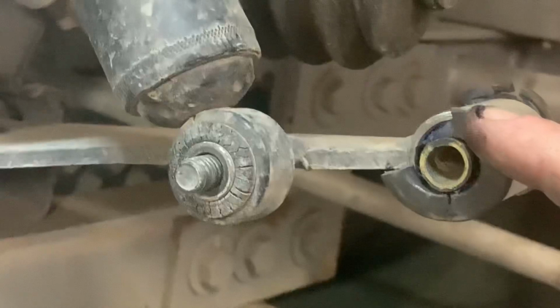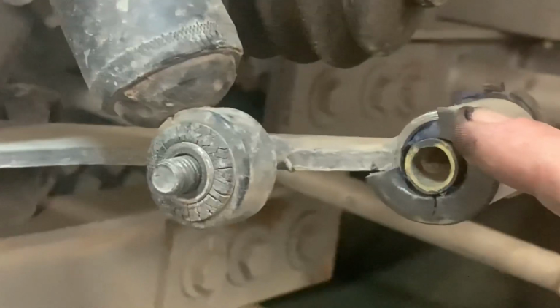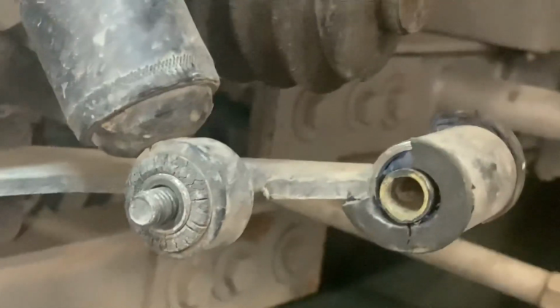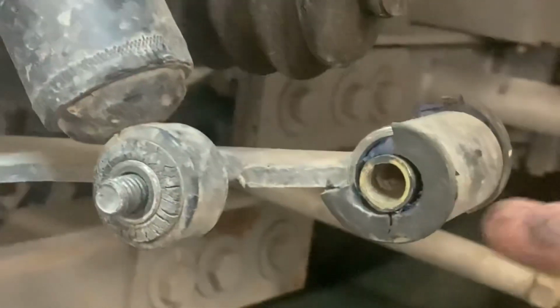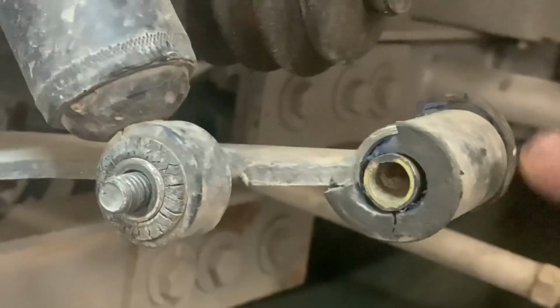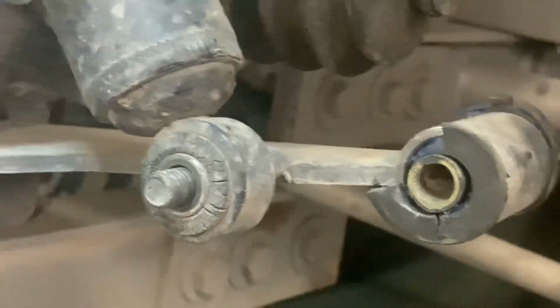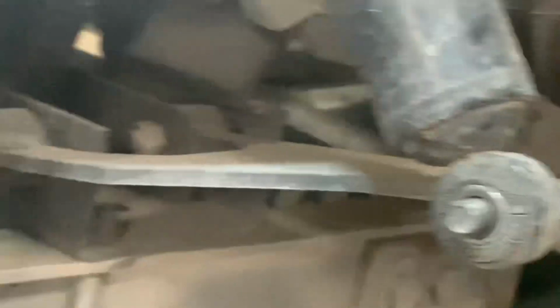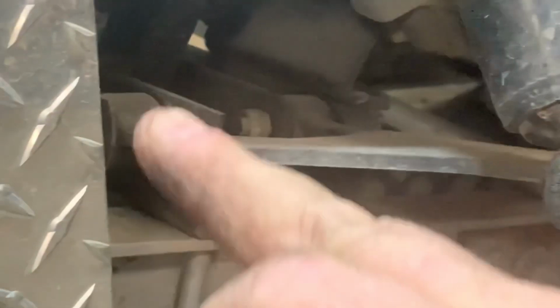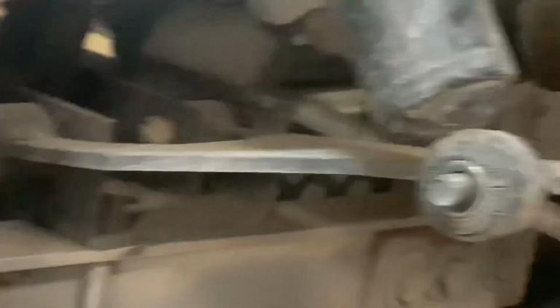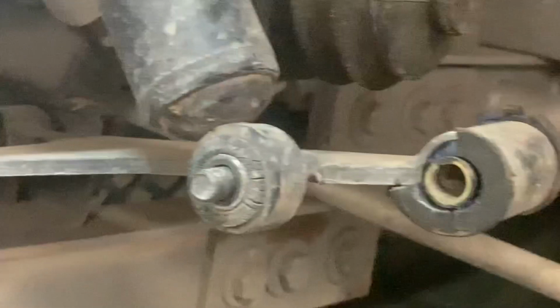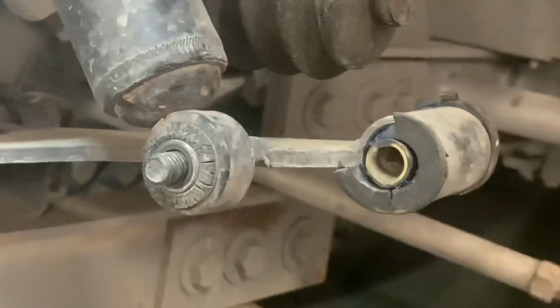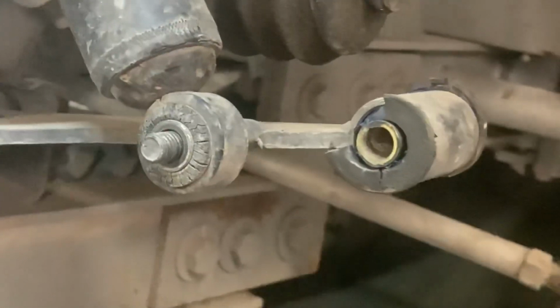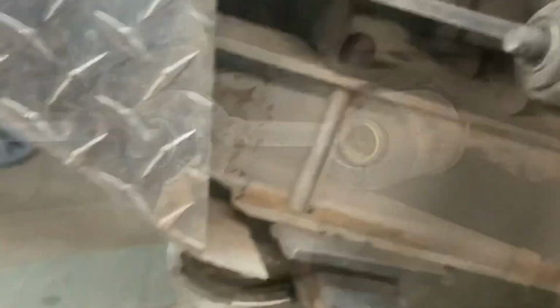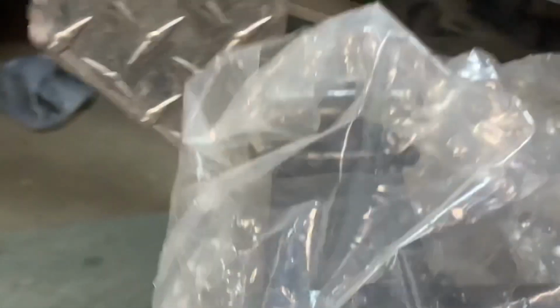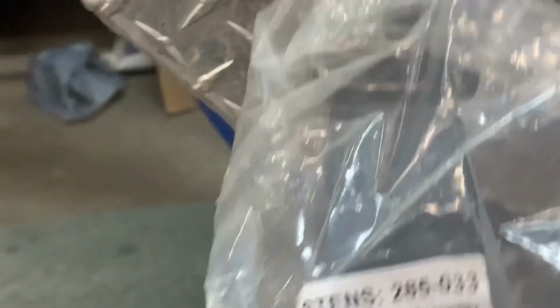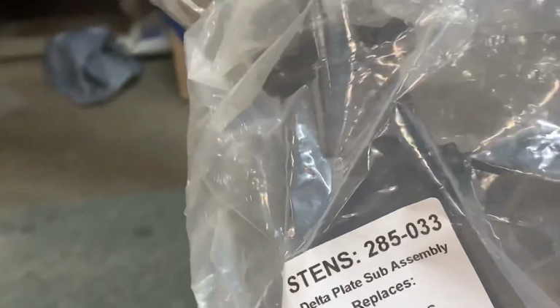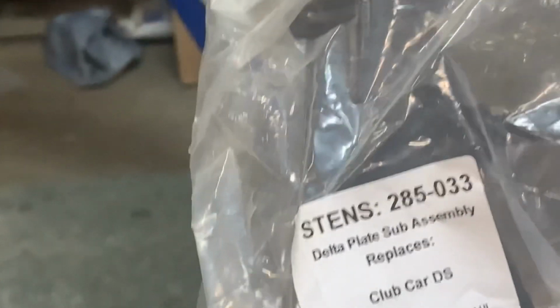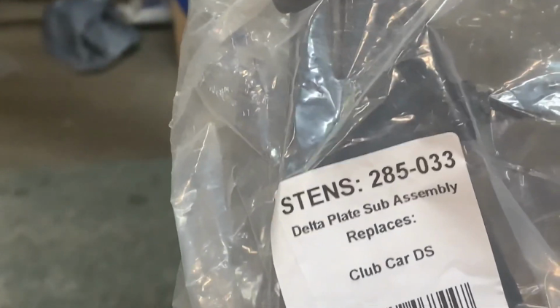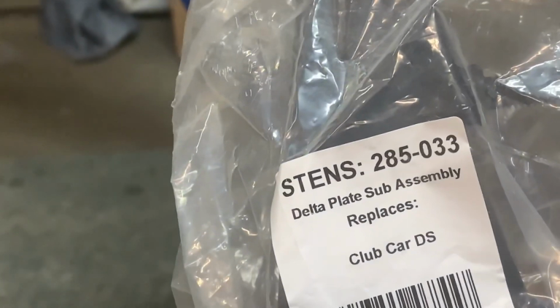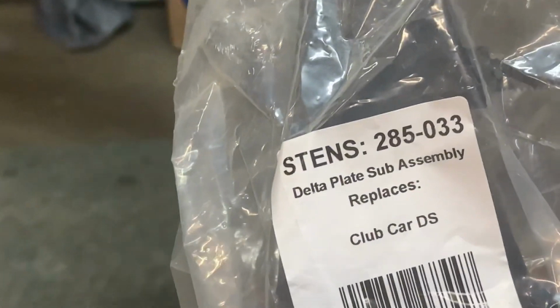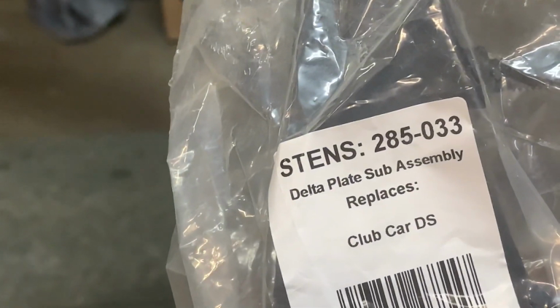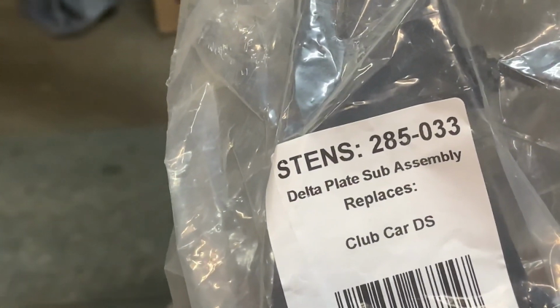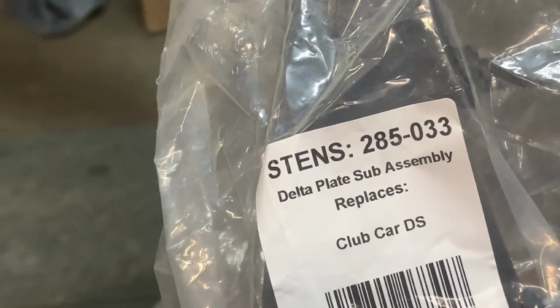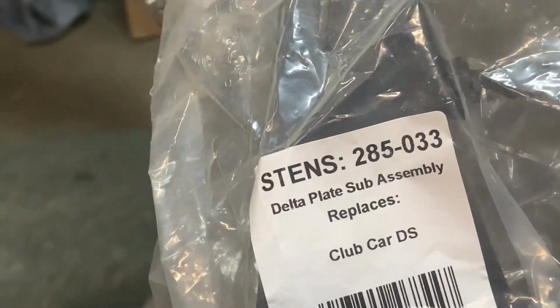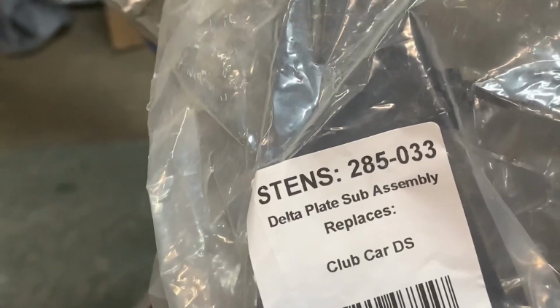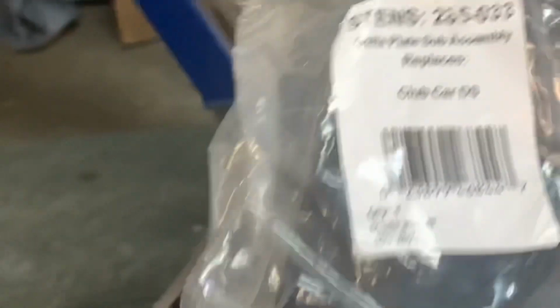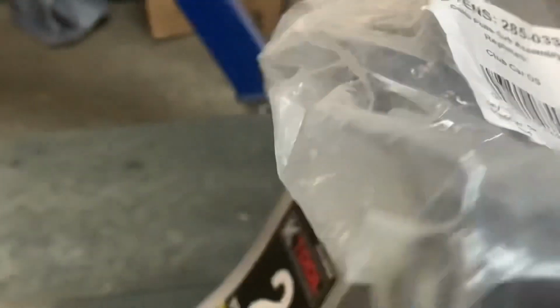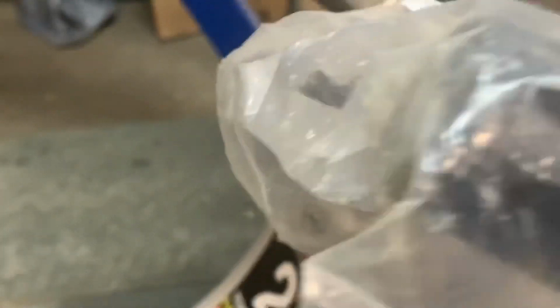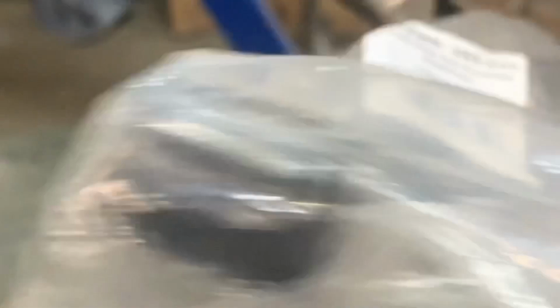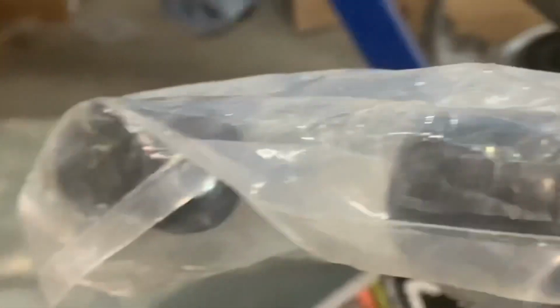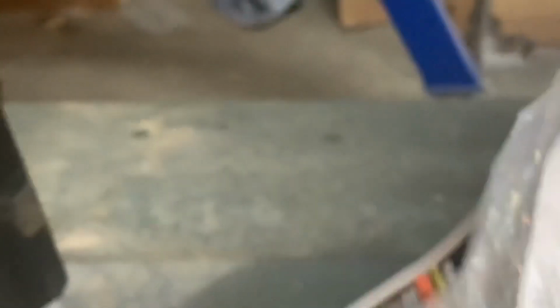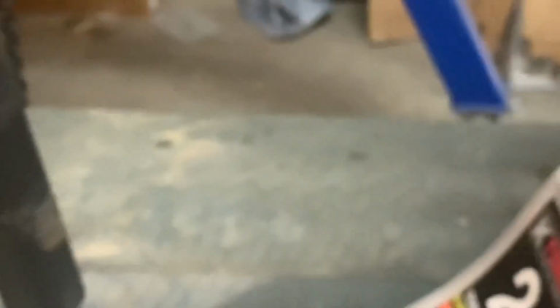You can do the same thing to the upper control arms, but this one has three bushings you'd have to do. Guys, it's cheaper just to replace the upper control arm. That upper control arm, if you're interested, is part number 285-033 and it comes with bushings already installed.